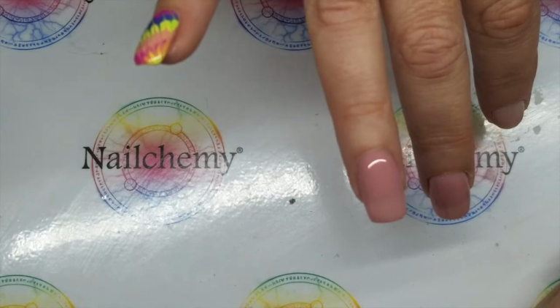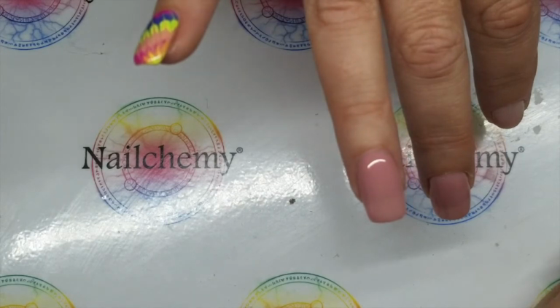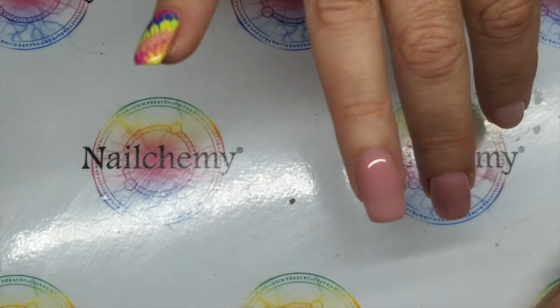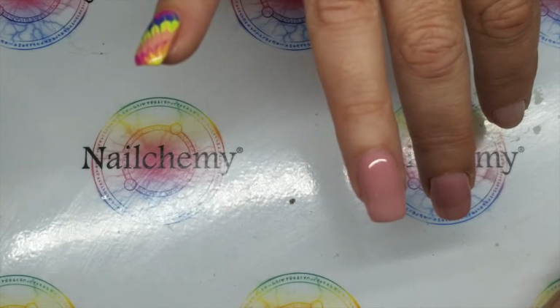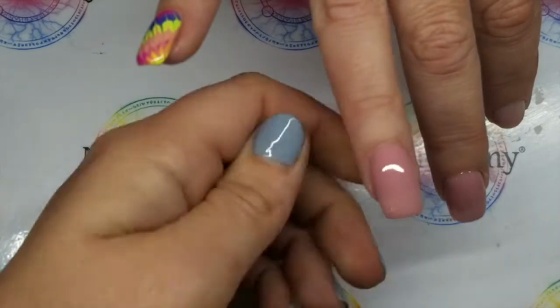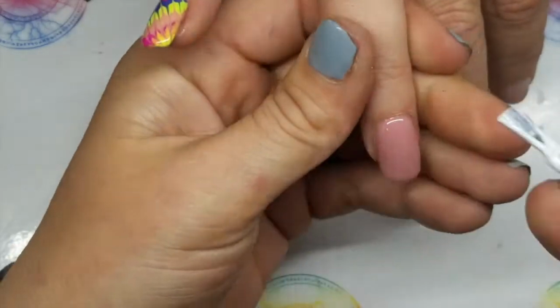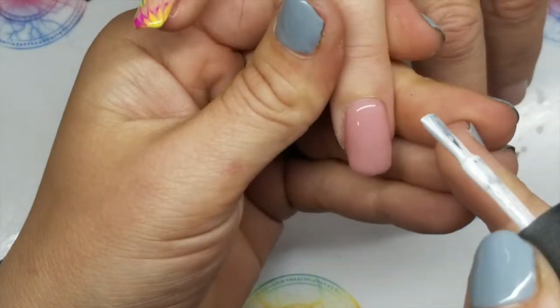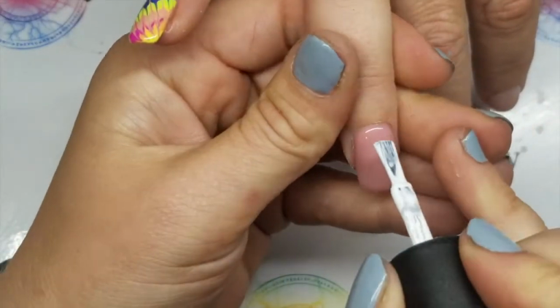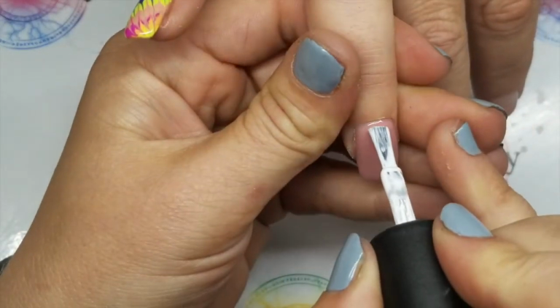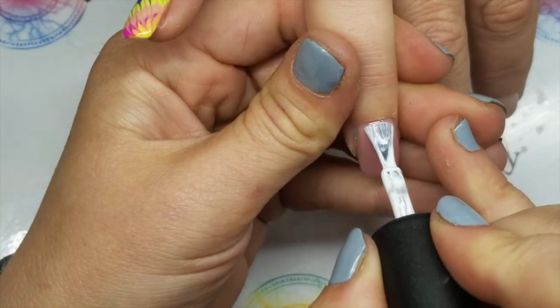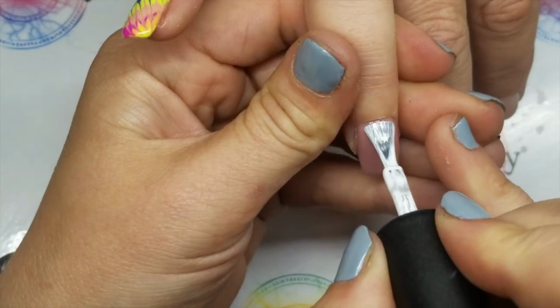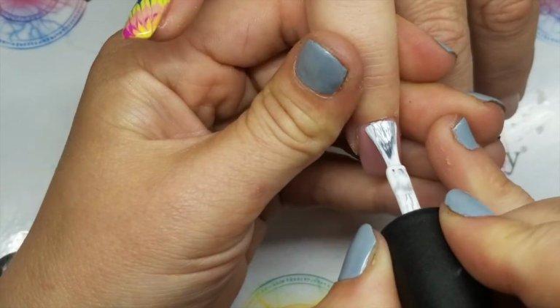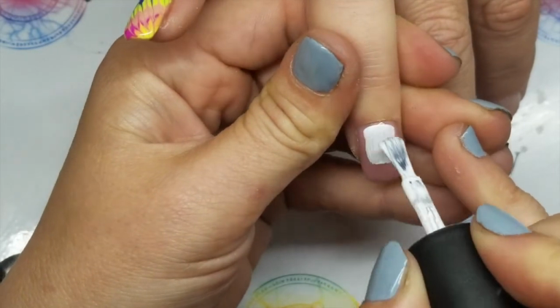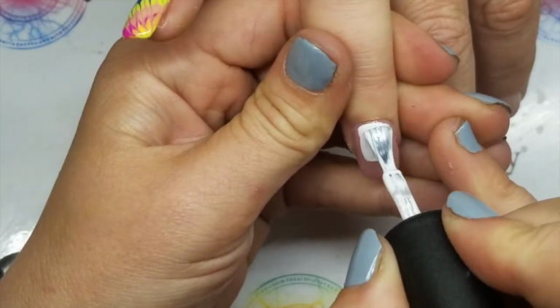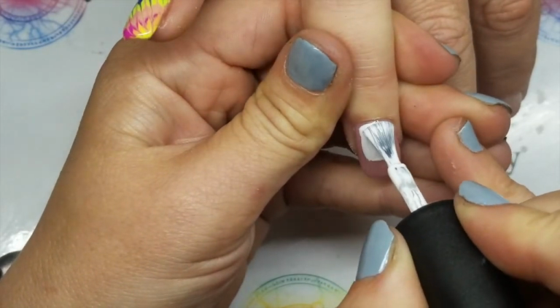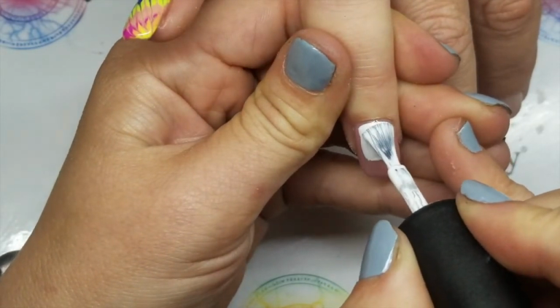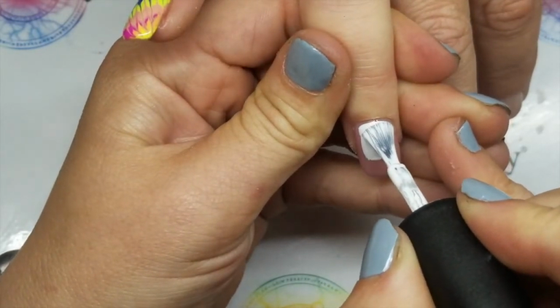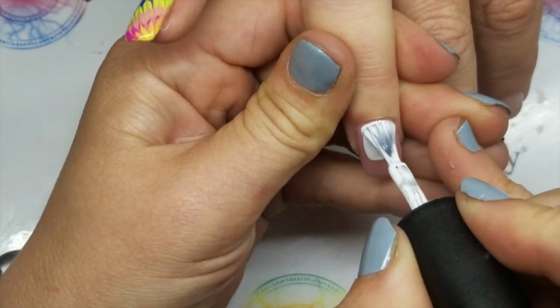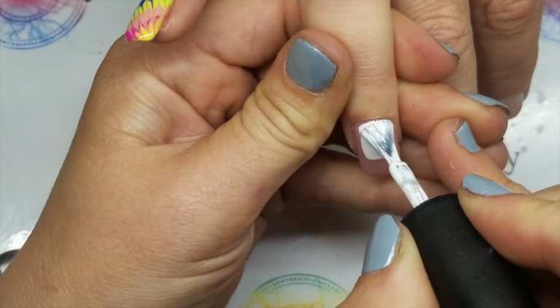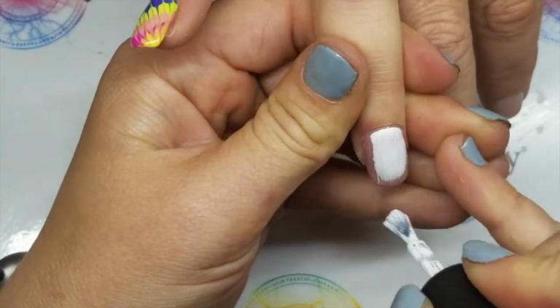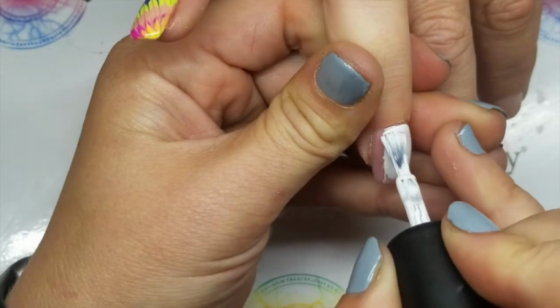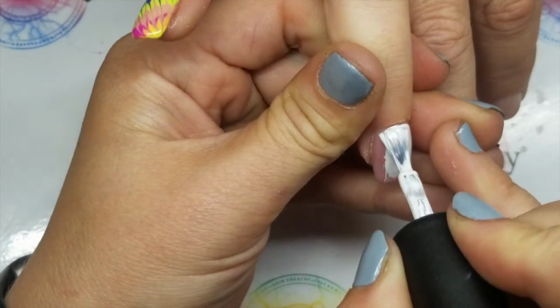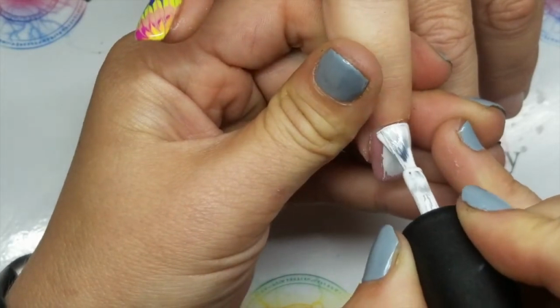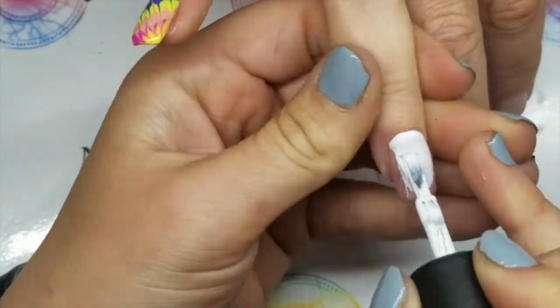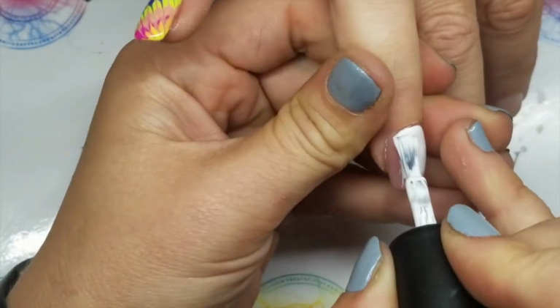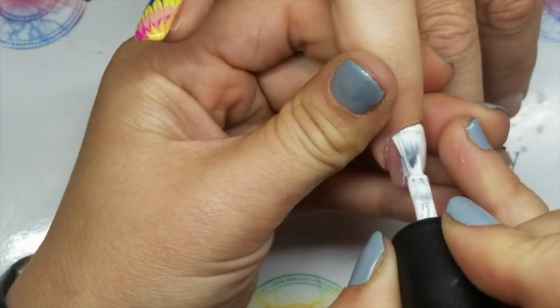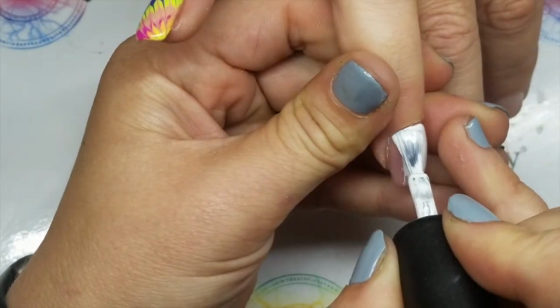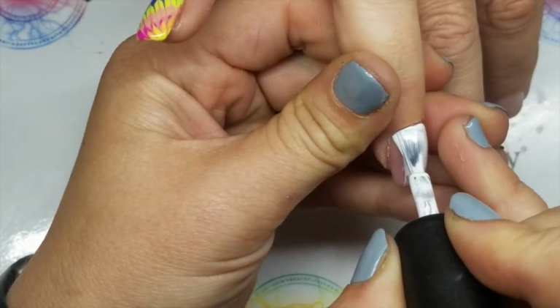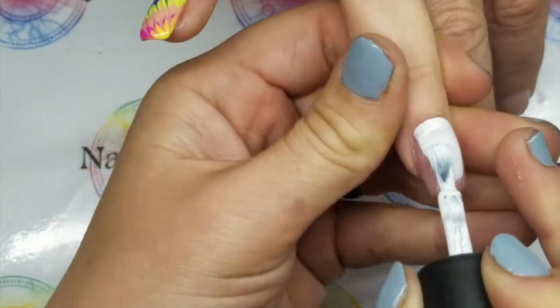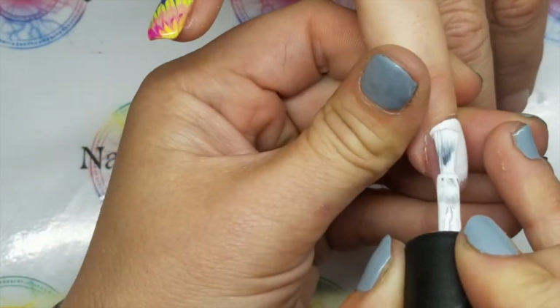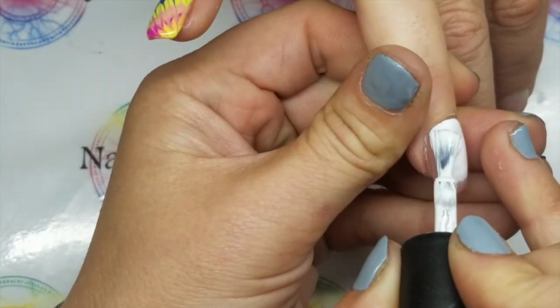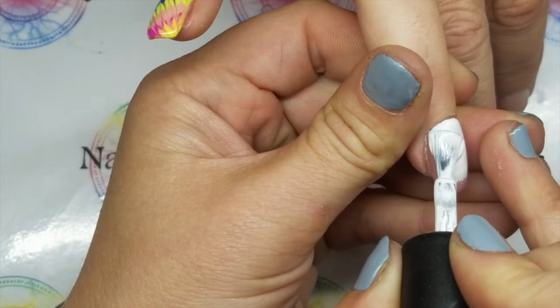This white is so super pigmented. Most of the time you can get away with one coat, sometimes you need a second — it depends what you're doing. I'm going to come in and pop my first coat down and then we'll decide if we need a second one.